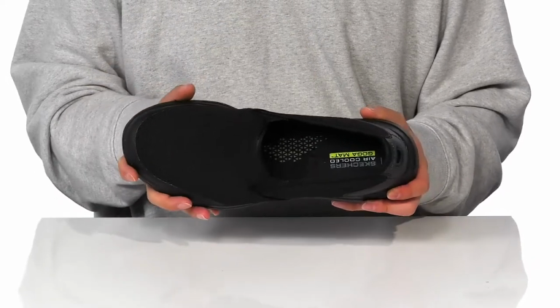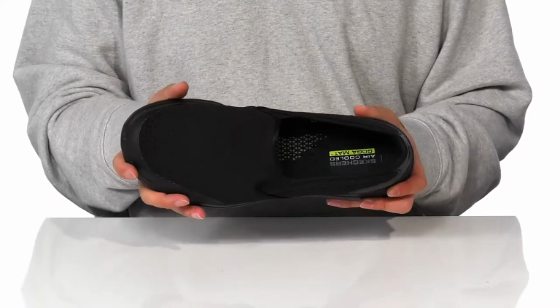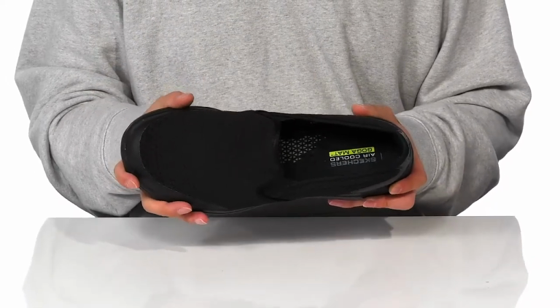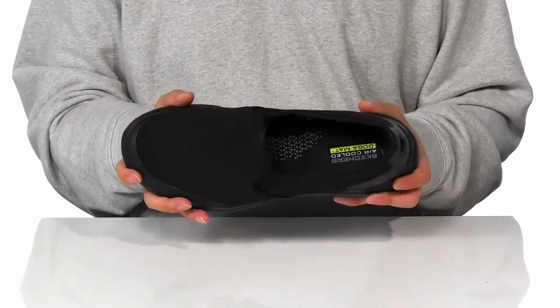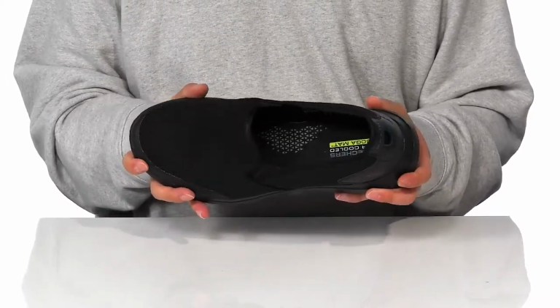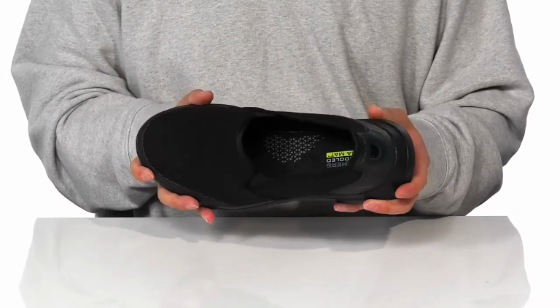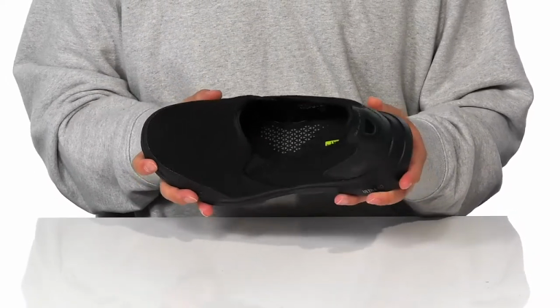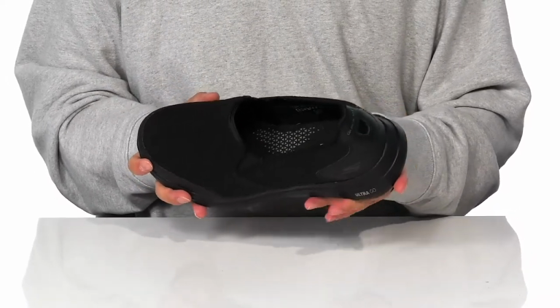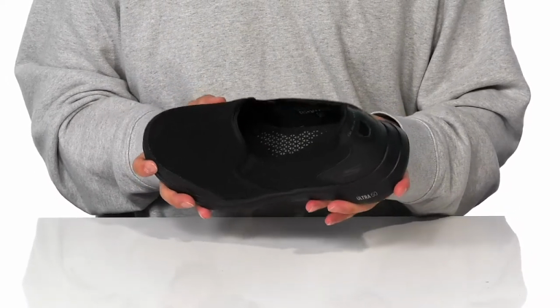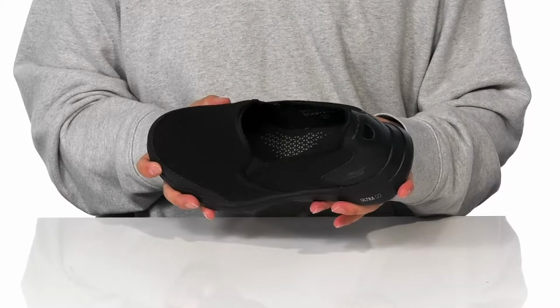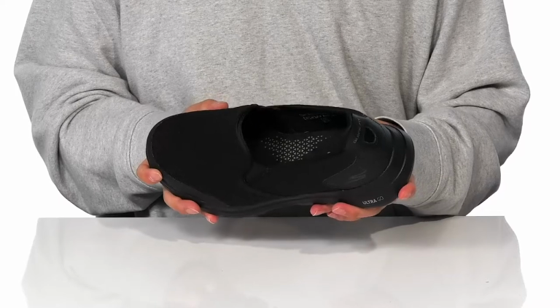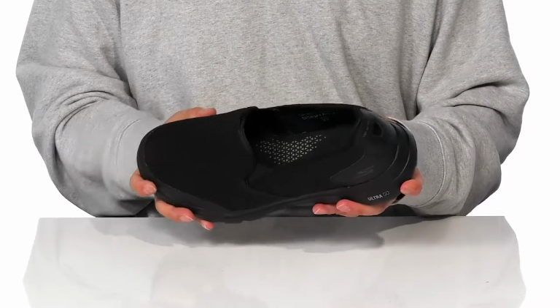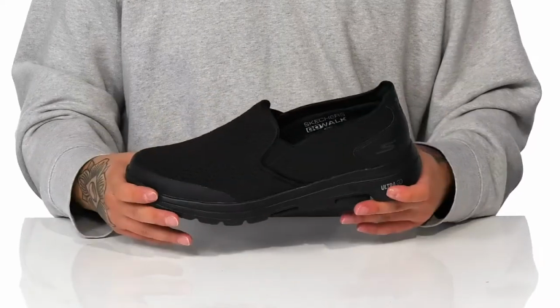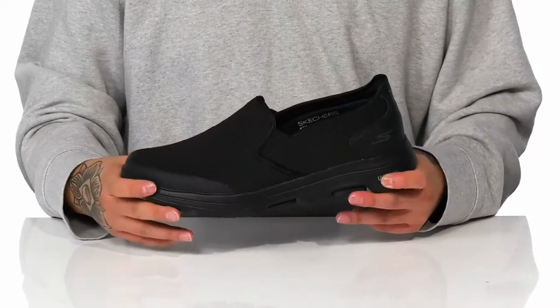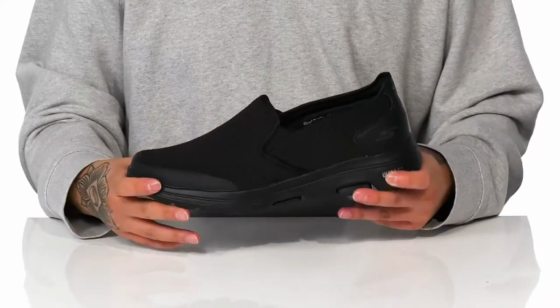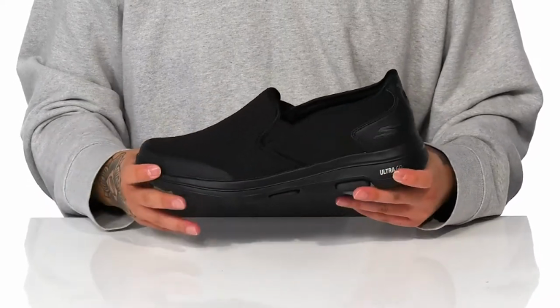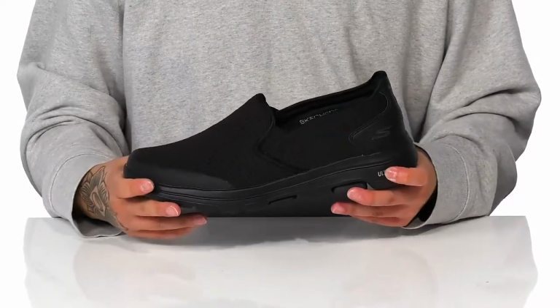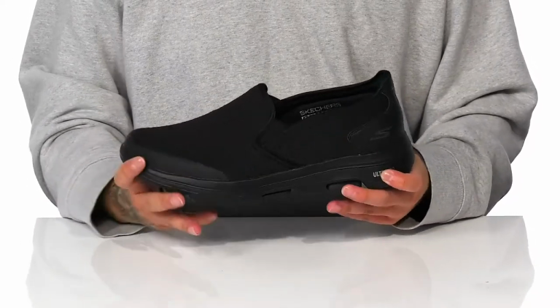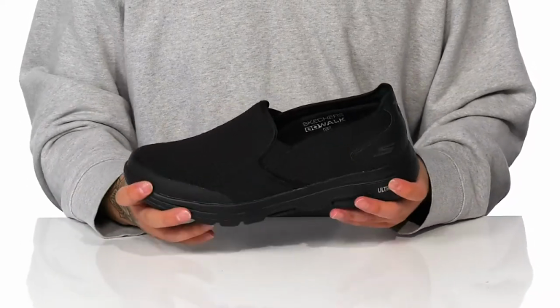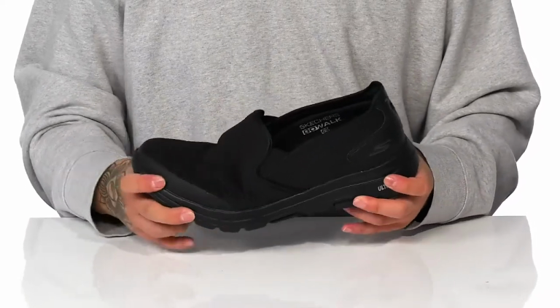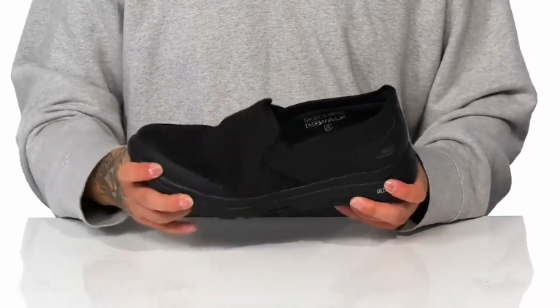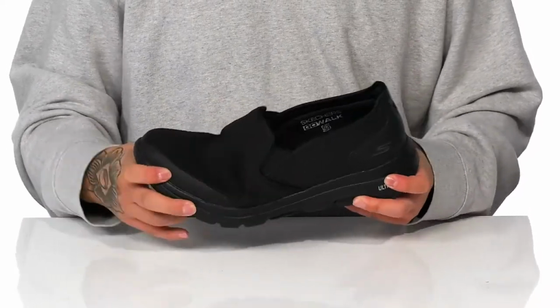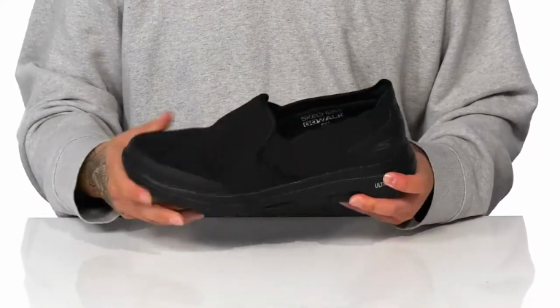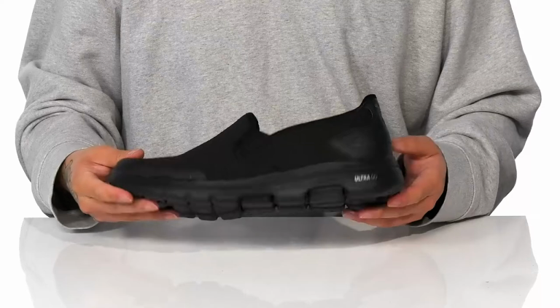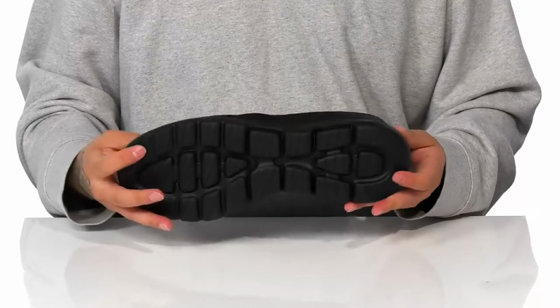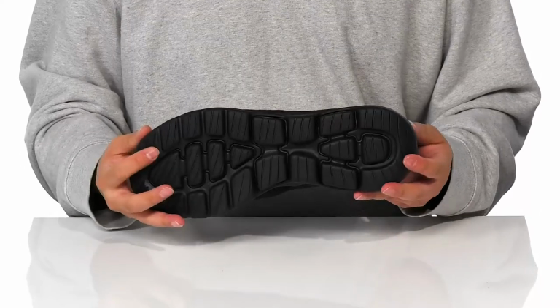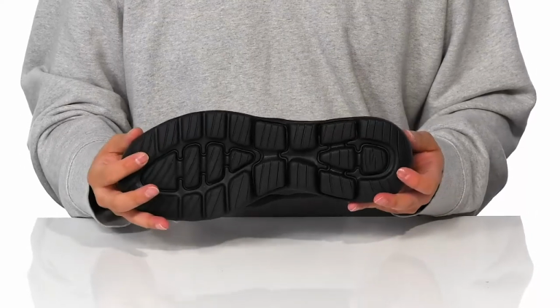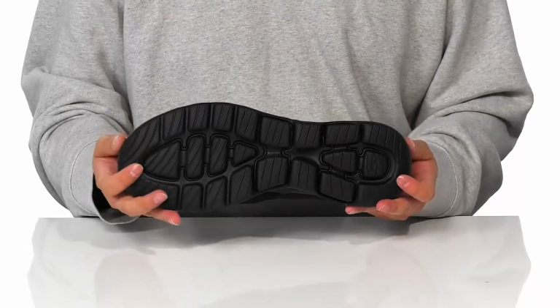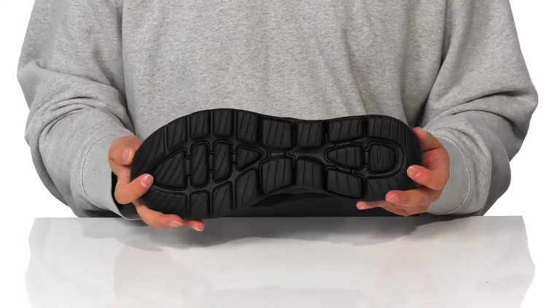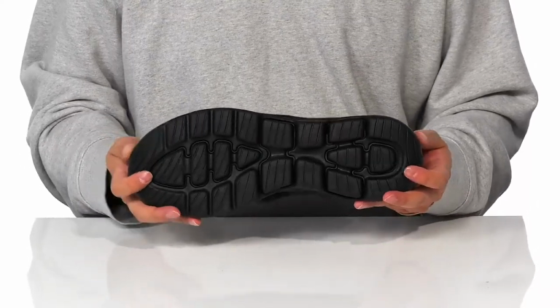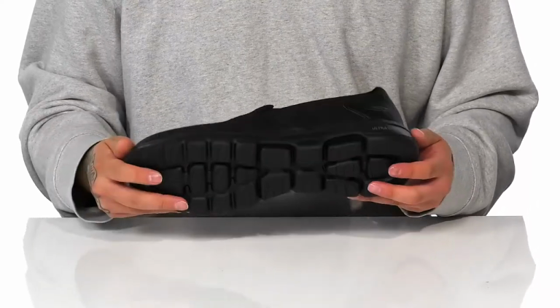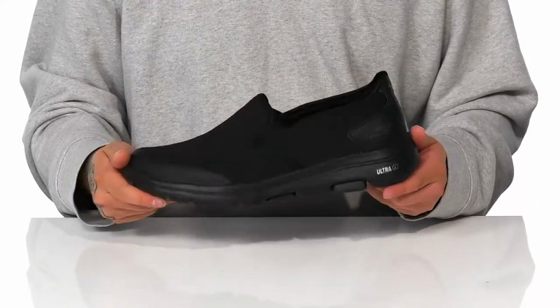A quick-drying textile lining and a cushioned air-cooled Goga Mat footbed help absorb shock, keep you comfortable, and provide additional arch support. This sits on top of a lightweight shock-absorbing foam midsole with a very flexible design, and a textured synthetic outsole to keep you stable.